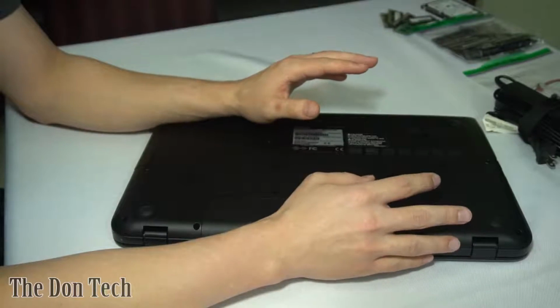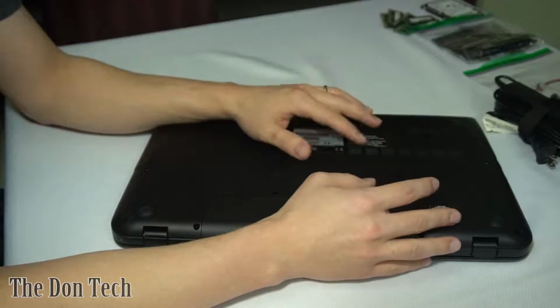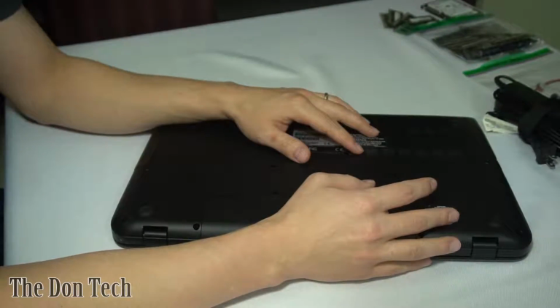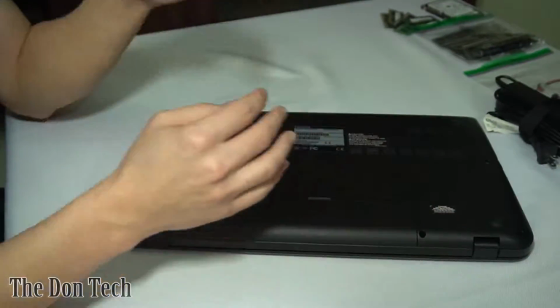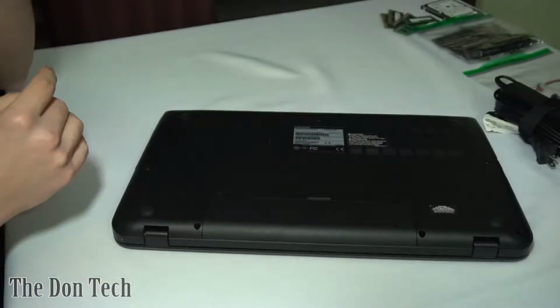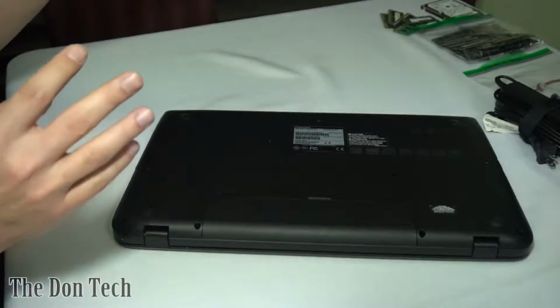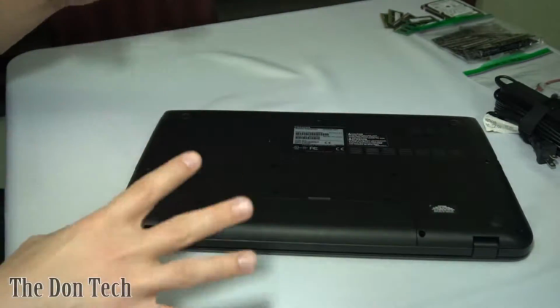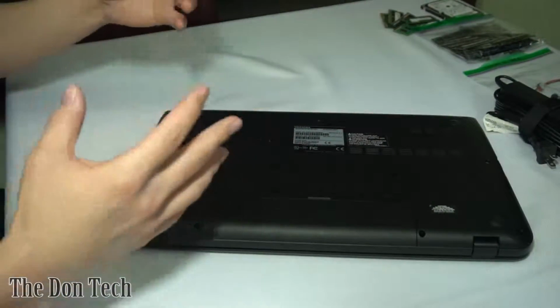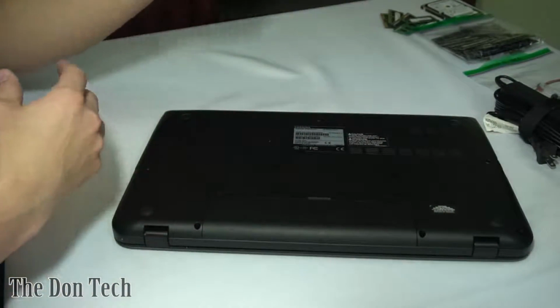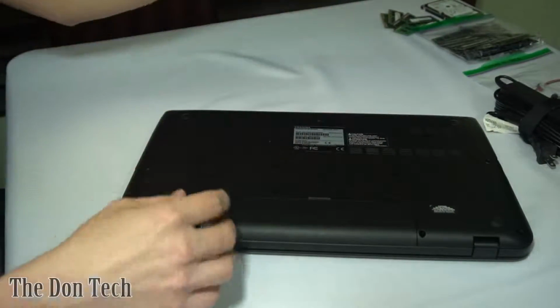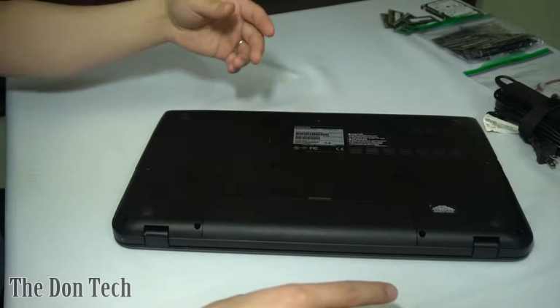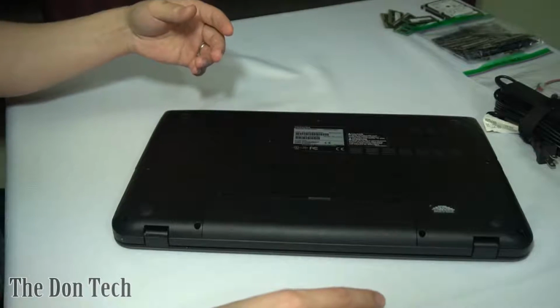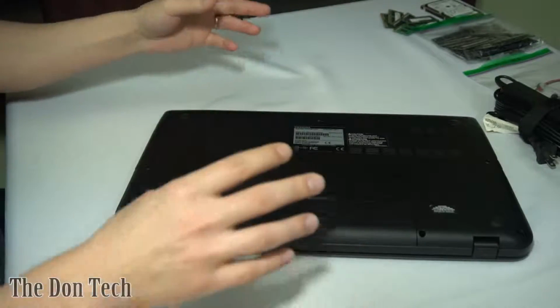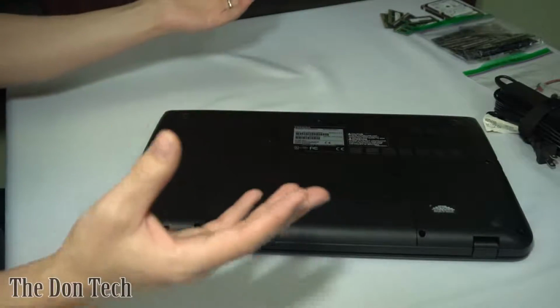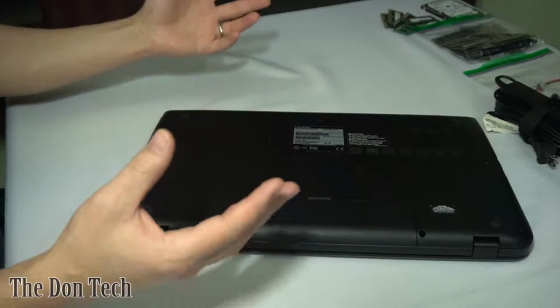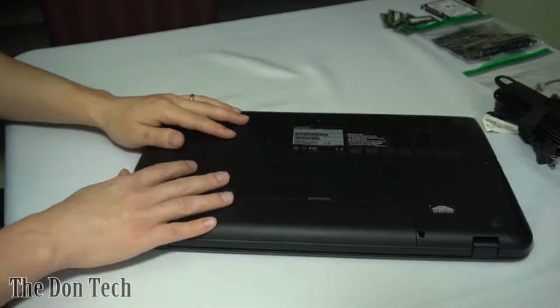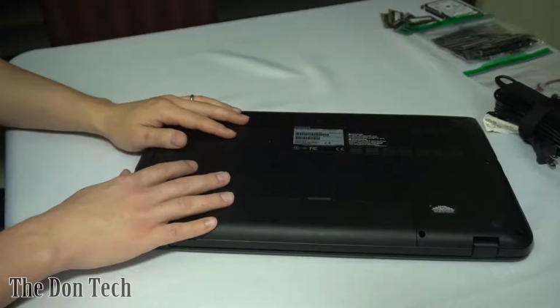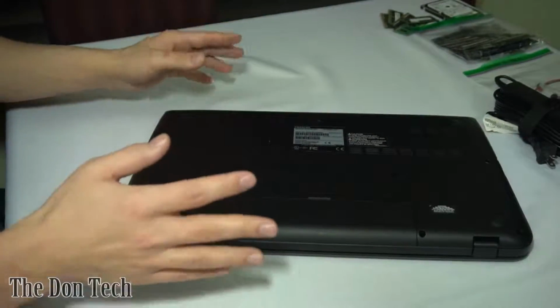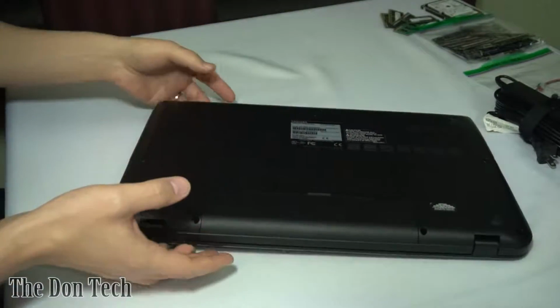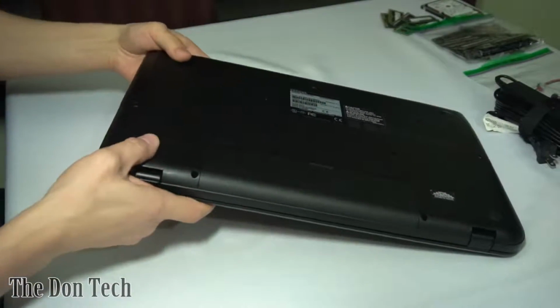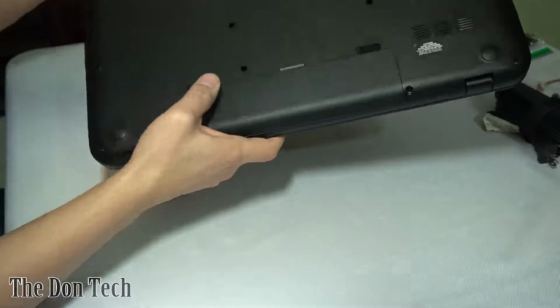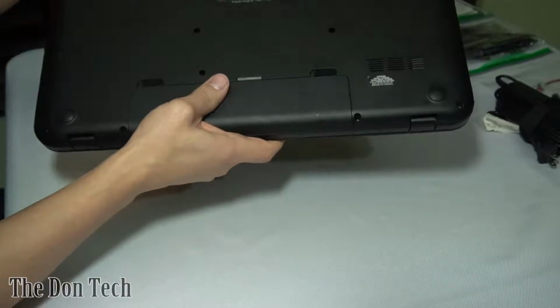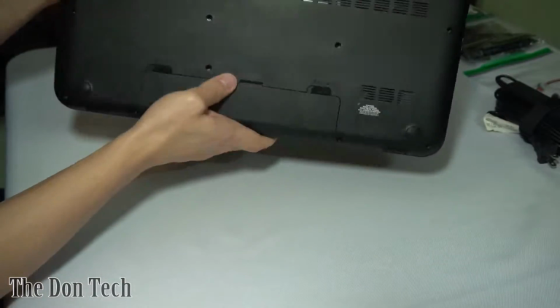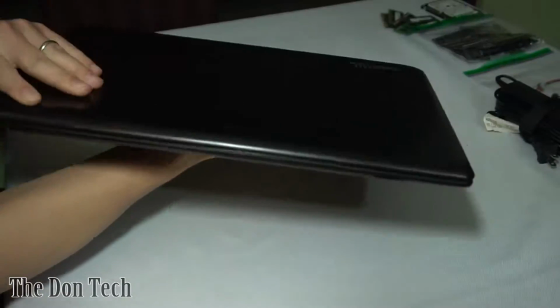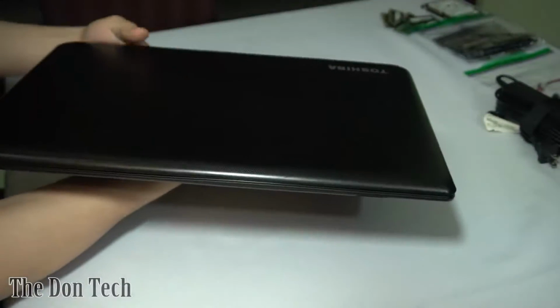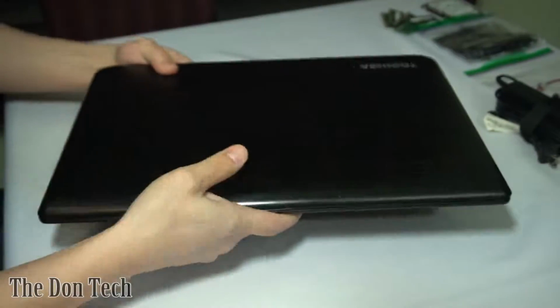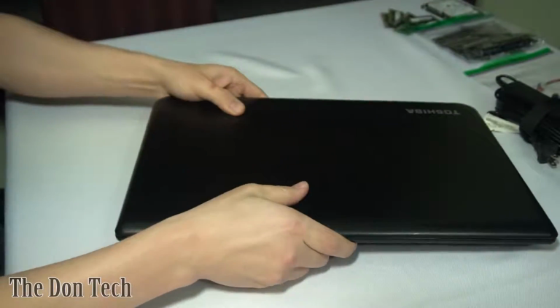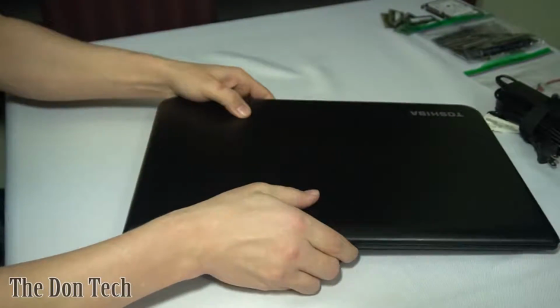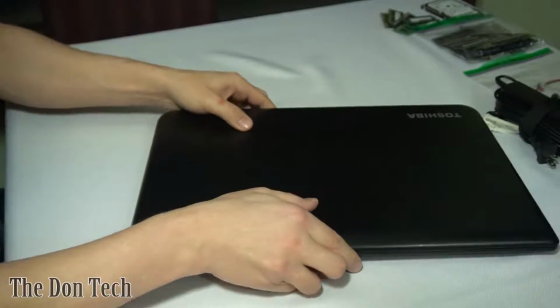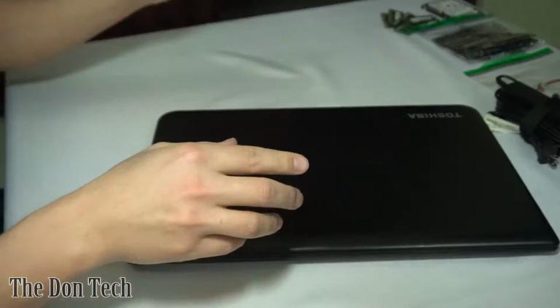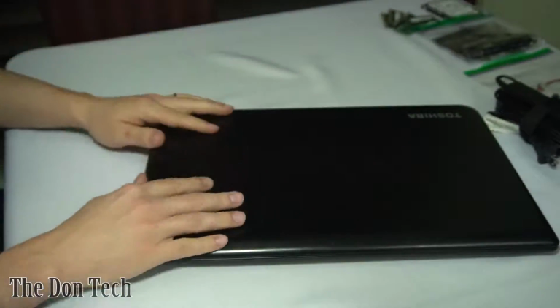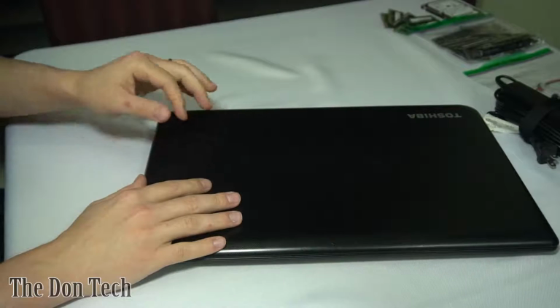This one has a broken DC jack, so I want to repair that. I'm also in the market of kind of trying to fix up laptops and sell them, so I wanted to just go through that journey. I figured I'd be showing you some stuff in this tech vlog, I guess is what it could be.